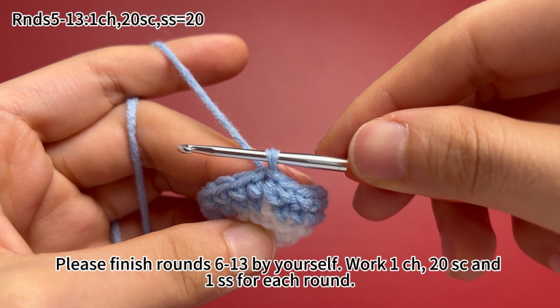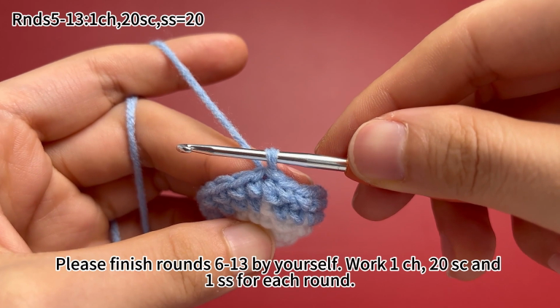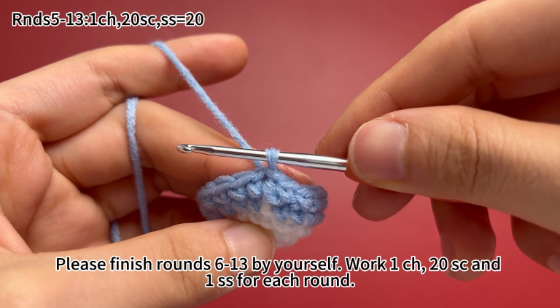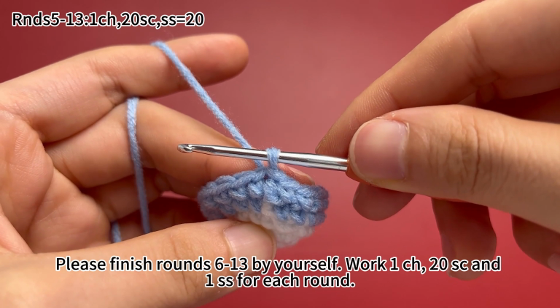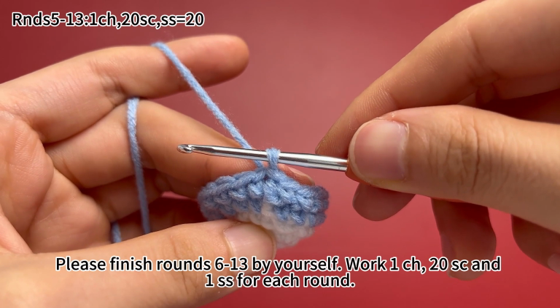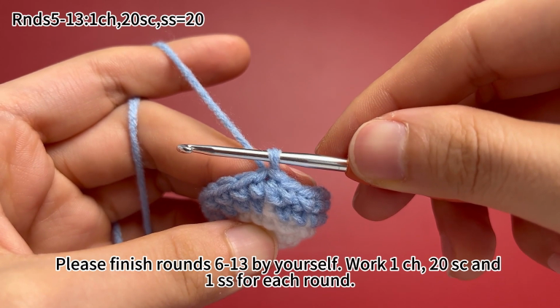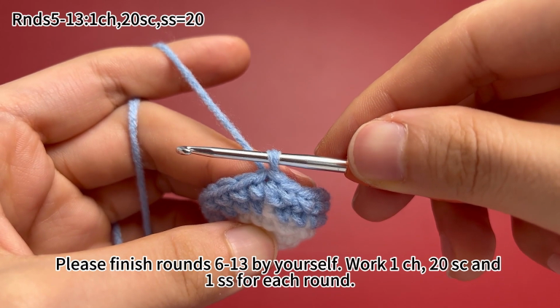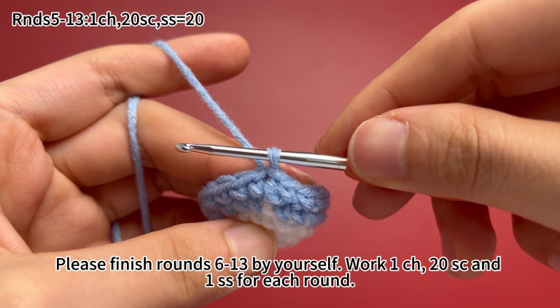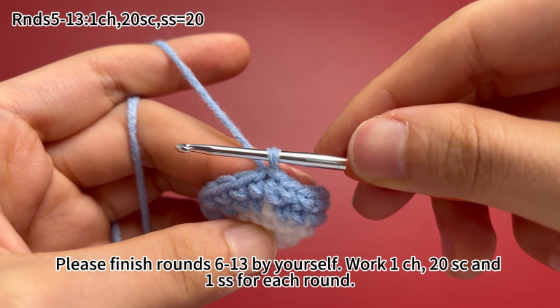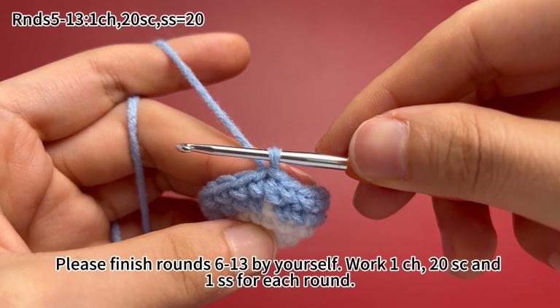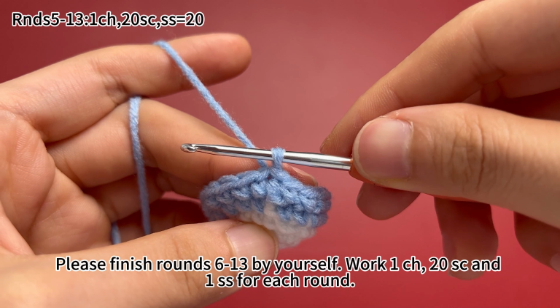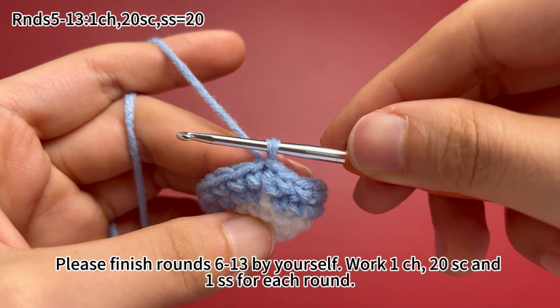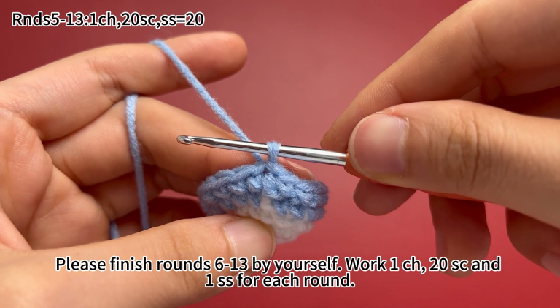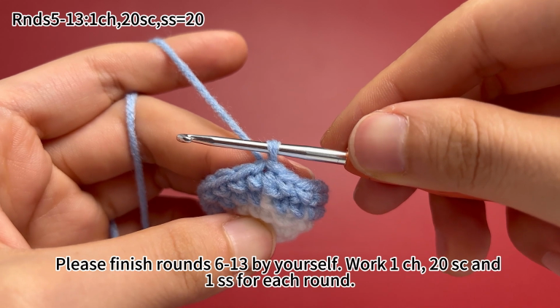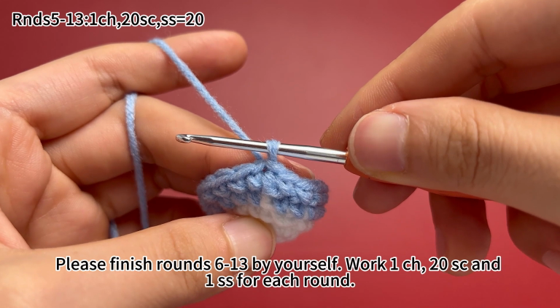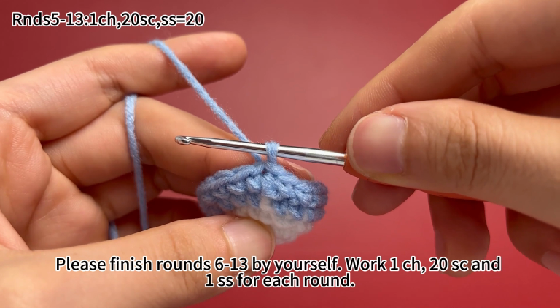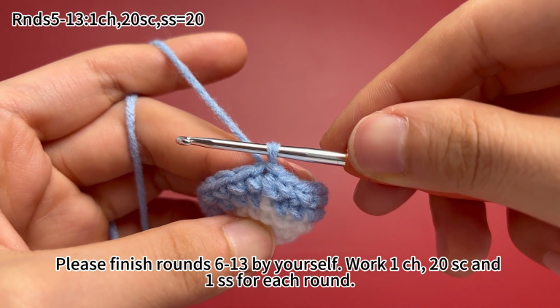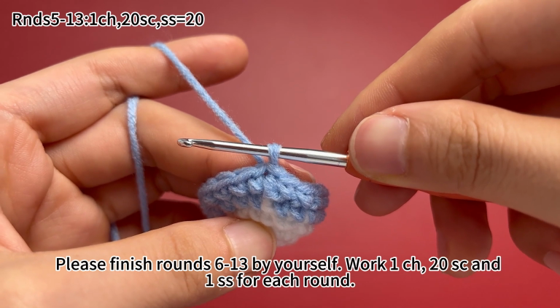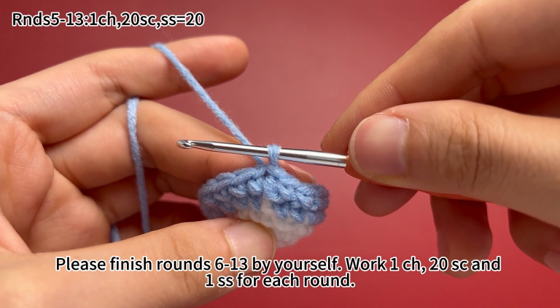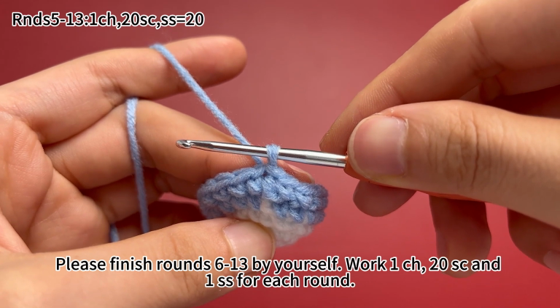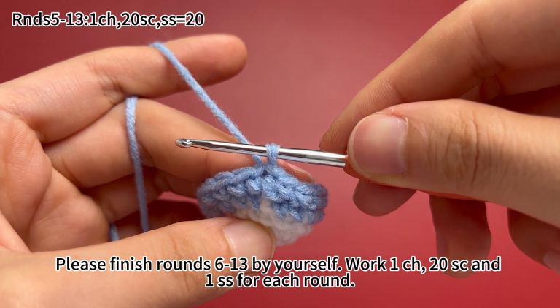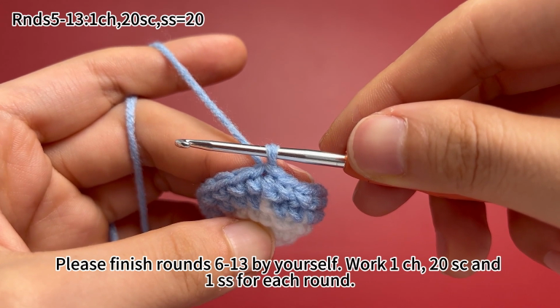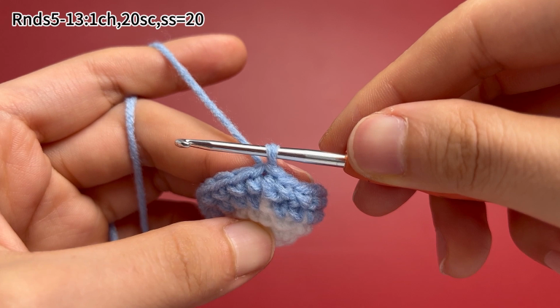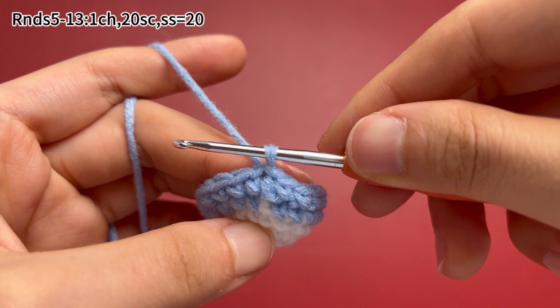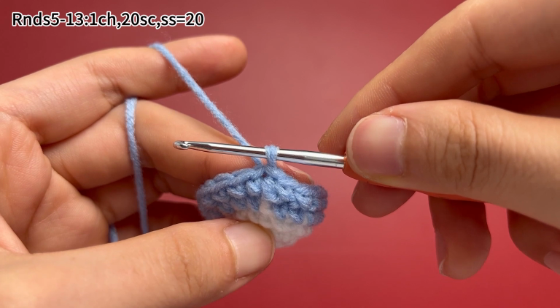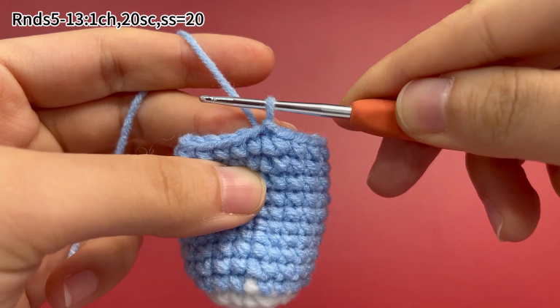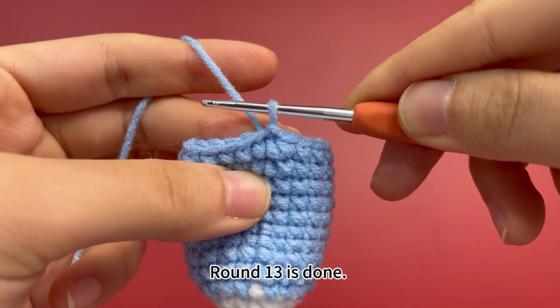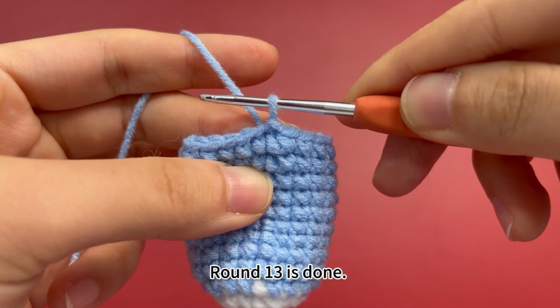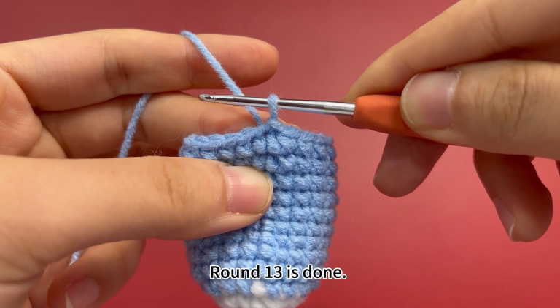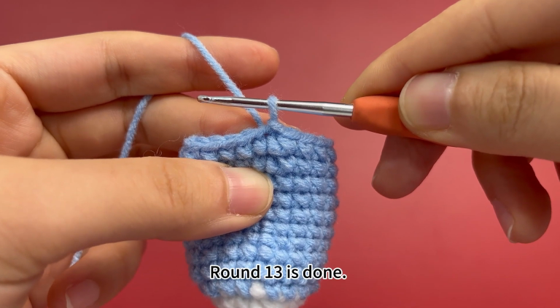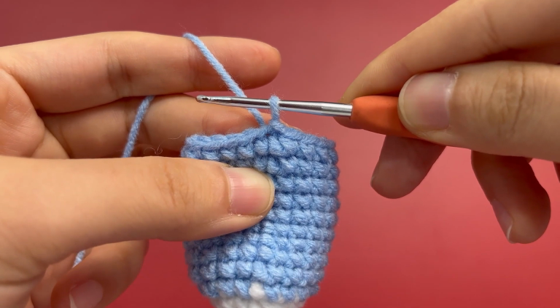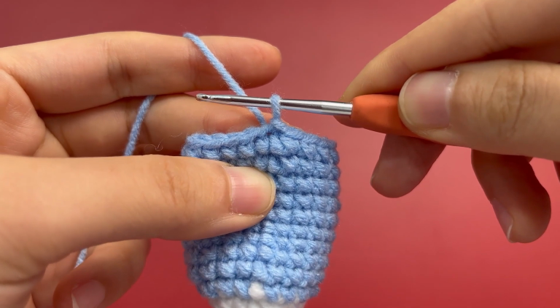Please finish rounds 6 through 13 by yourself. Also work 1 chain stitch, 20 single crochets, and 1 slip stitch for each round. Round 13 is done.